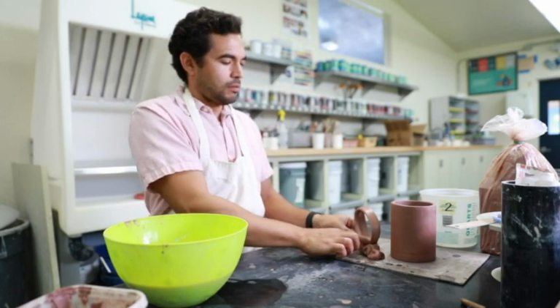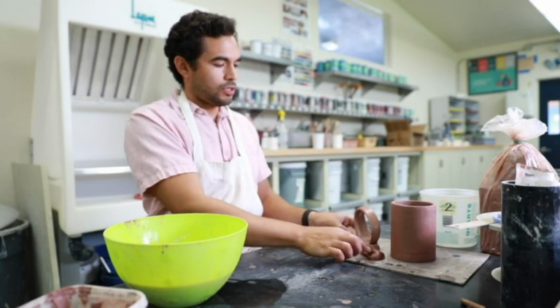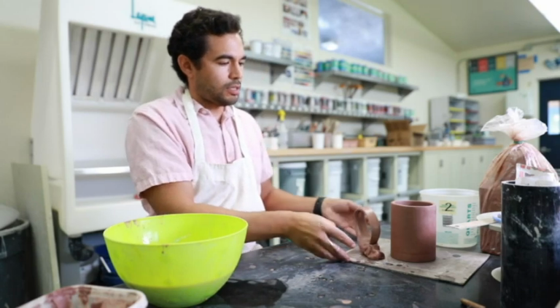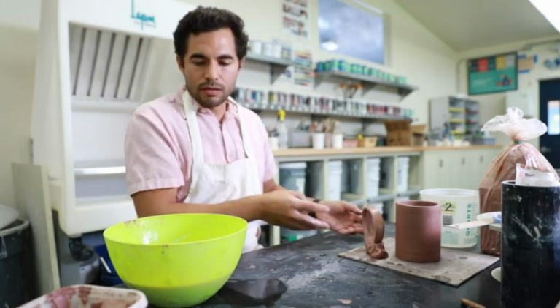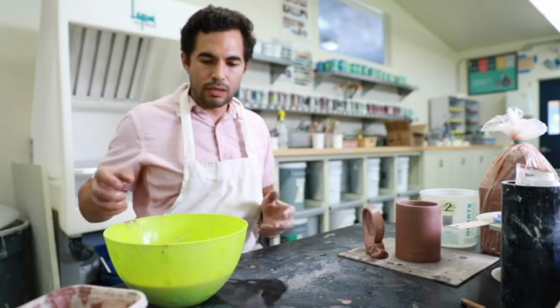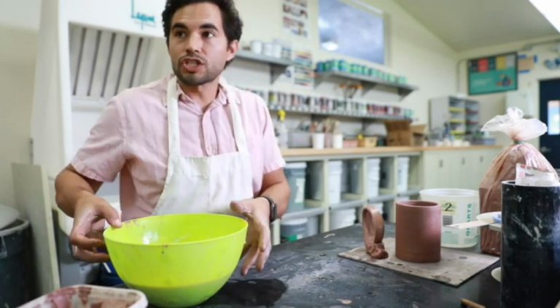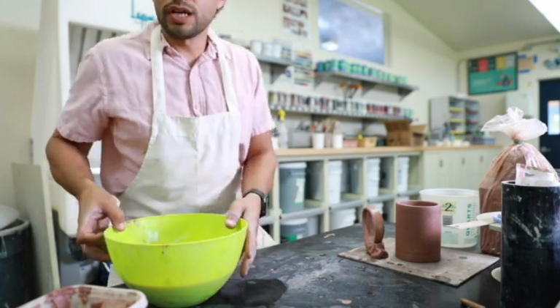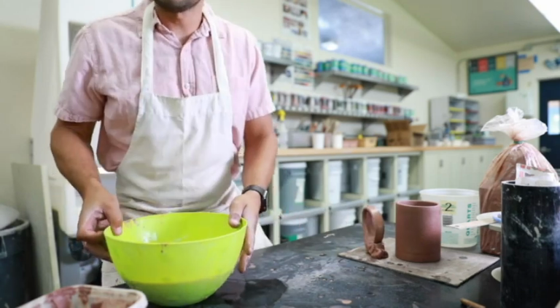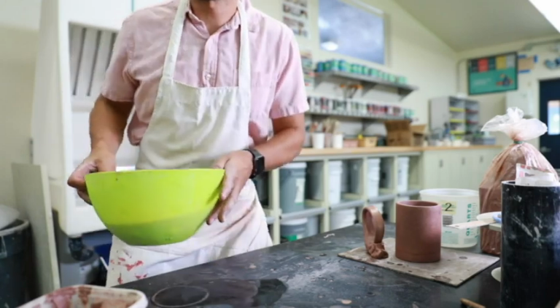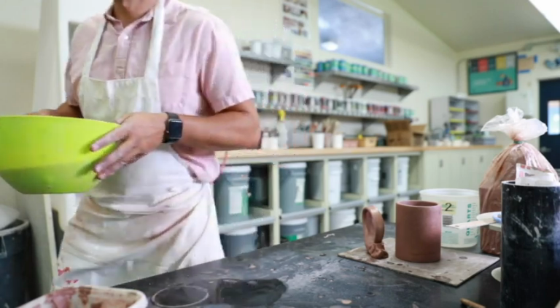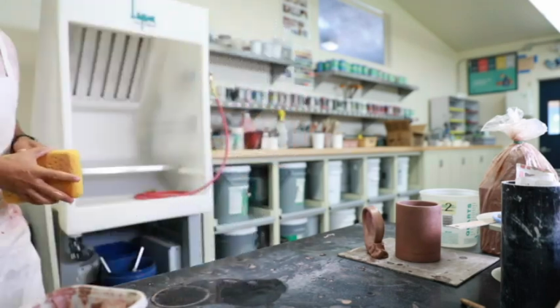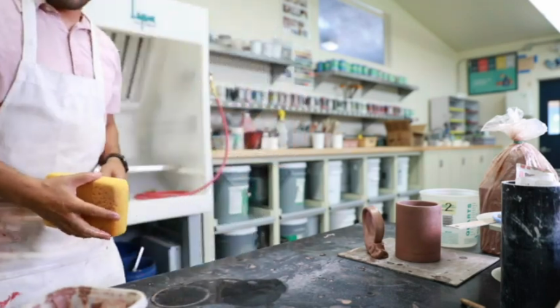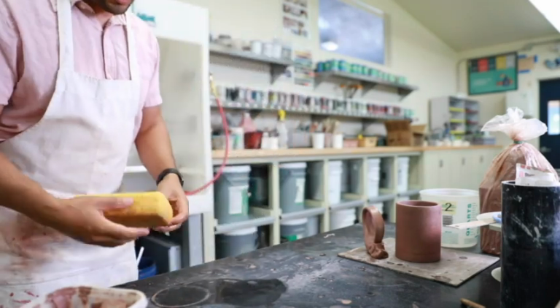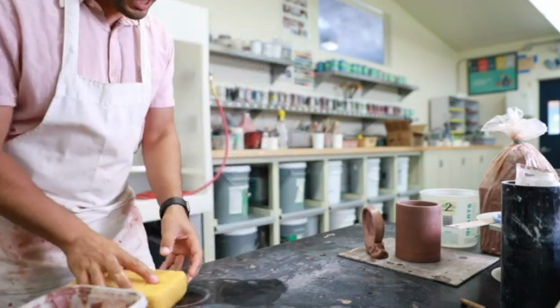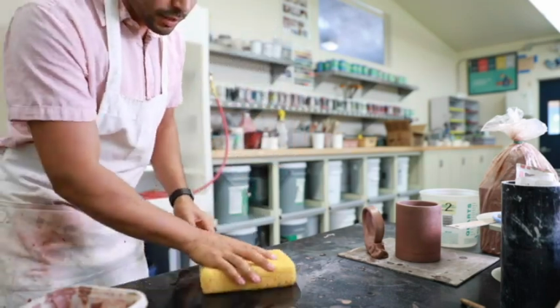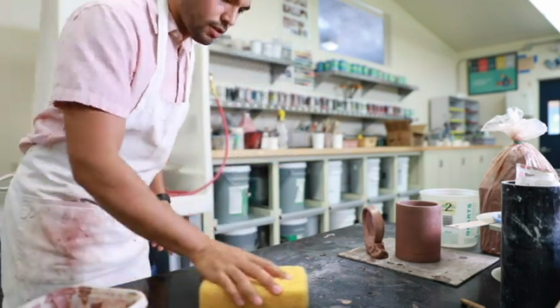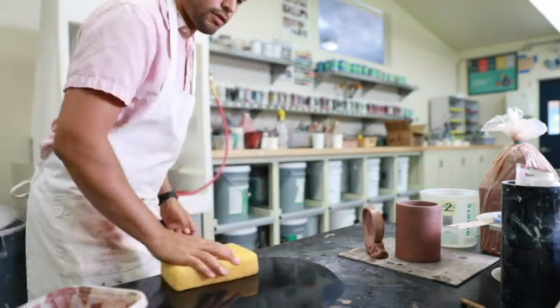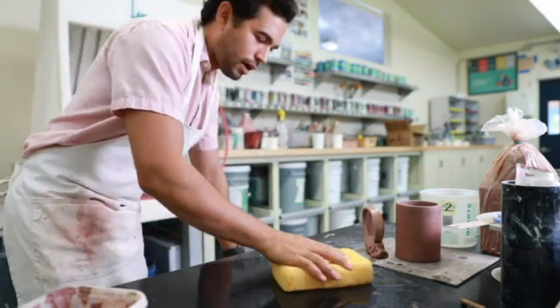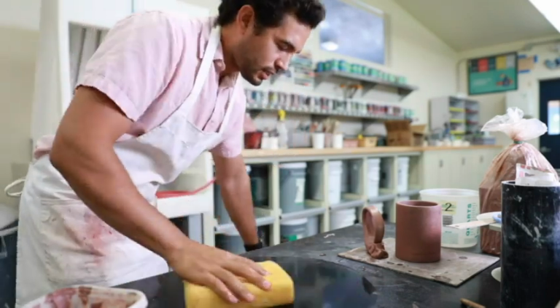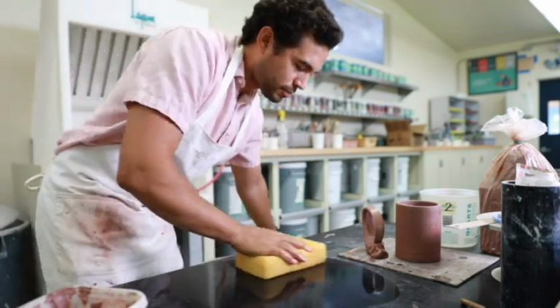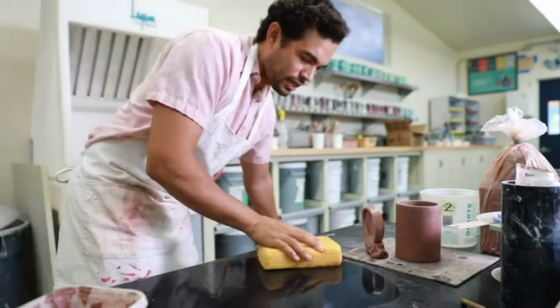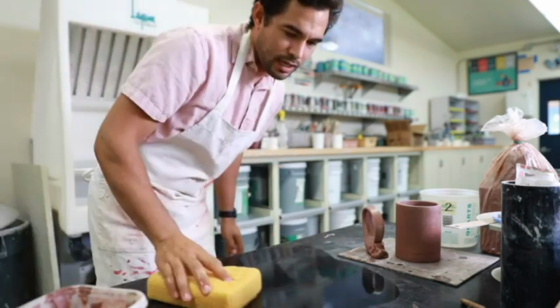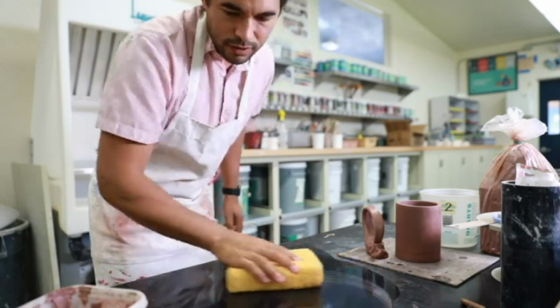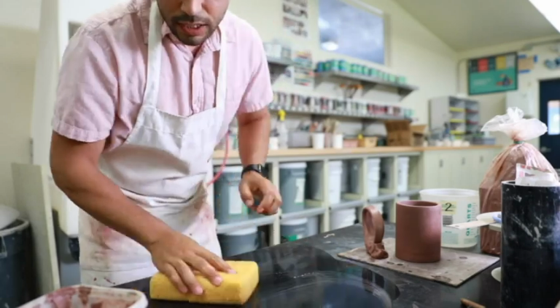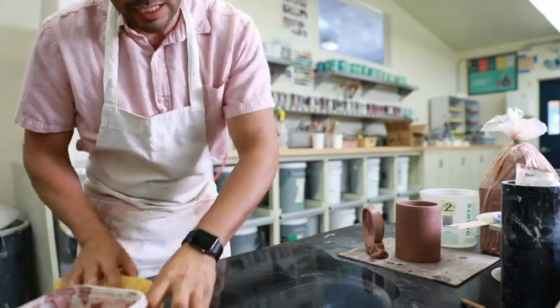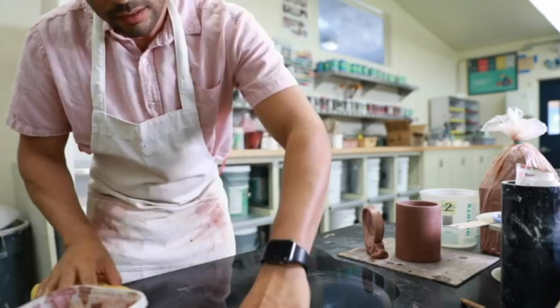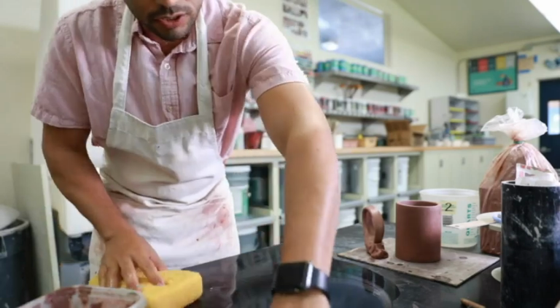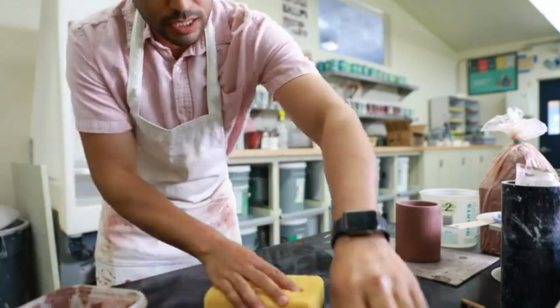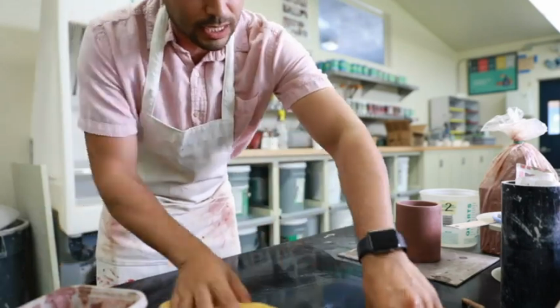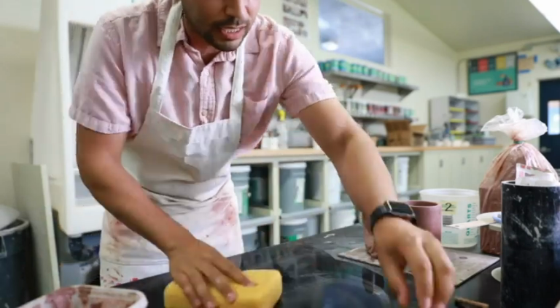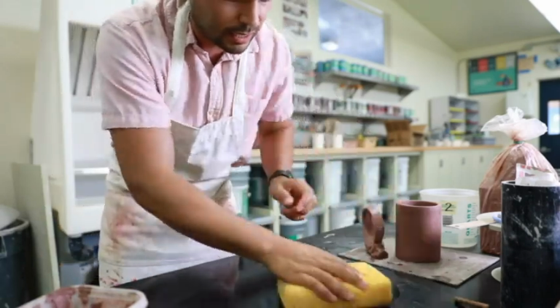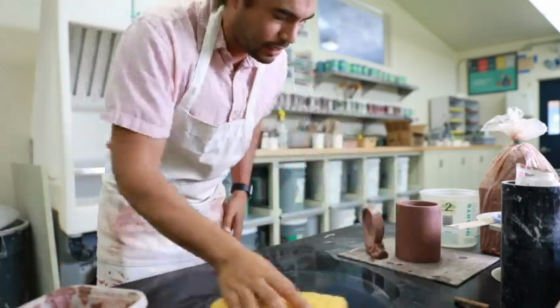Make sure you guys keep washing your hands. Clean up your workspace, because I know your mom is going to get upset if you don't clean. So make sure you guys clean, clean, clean.